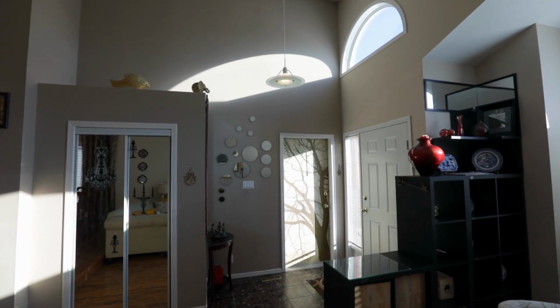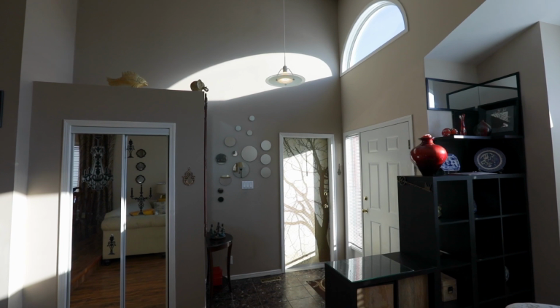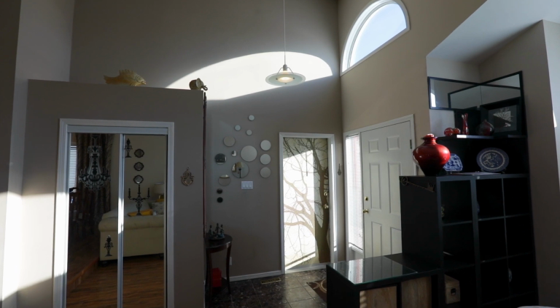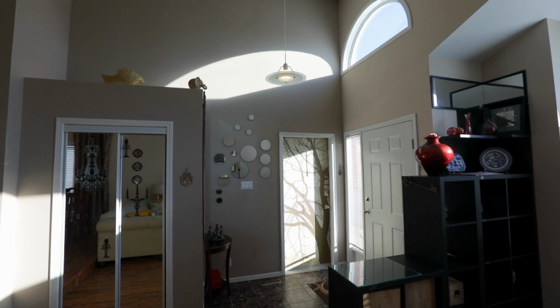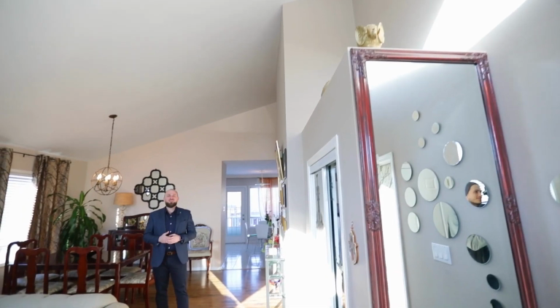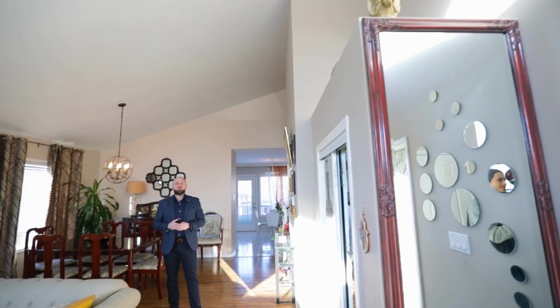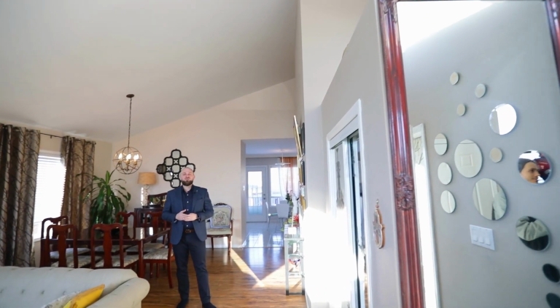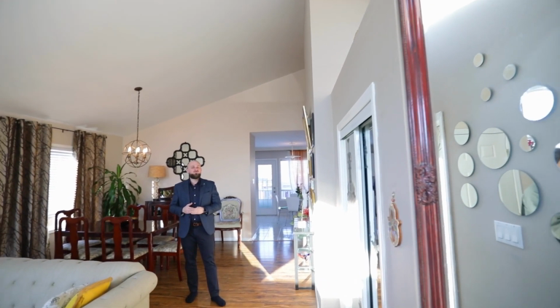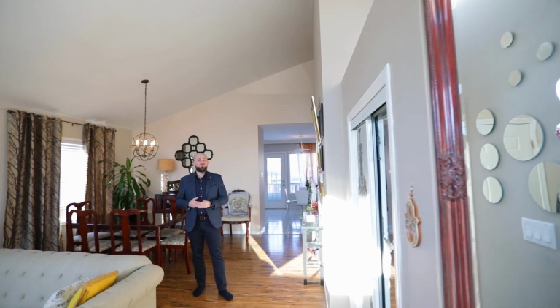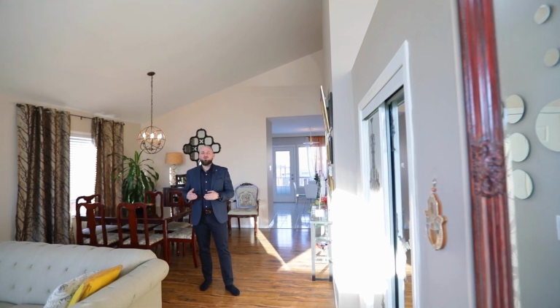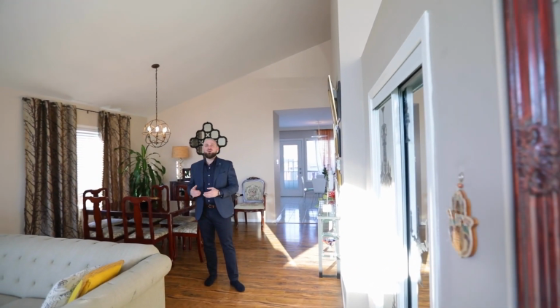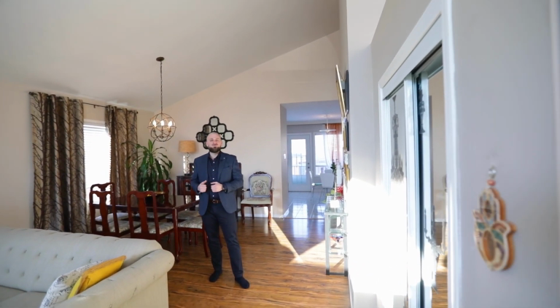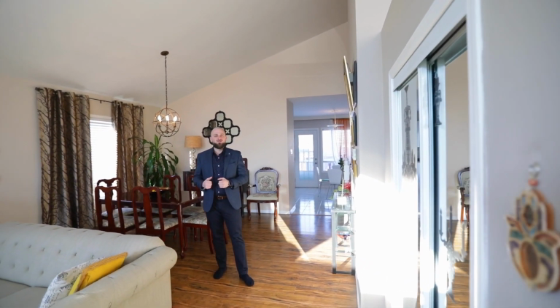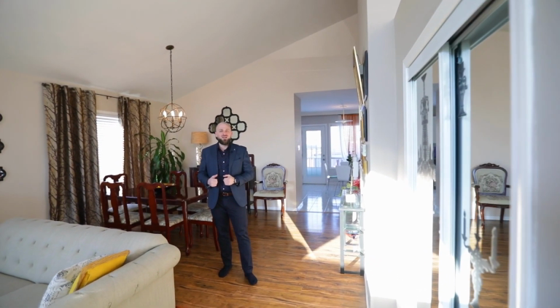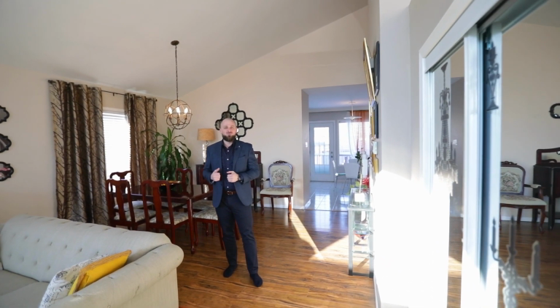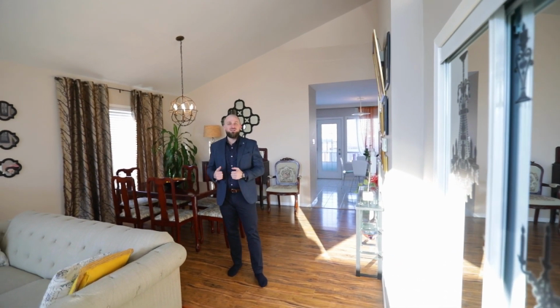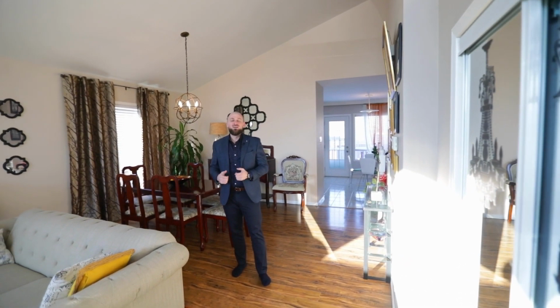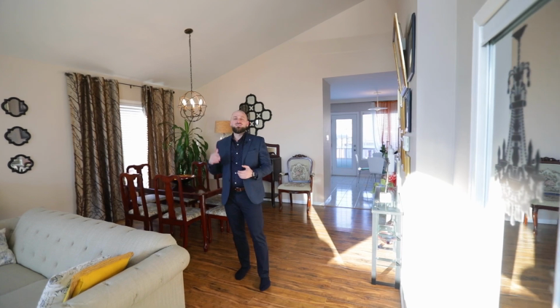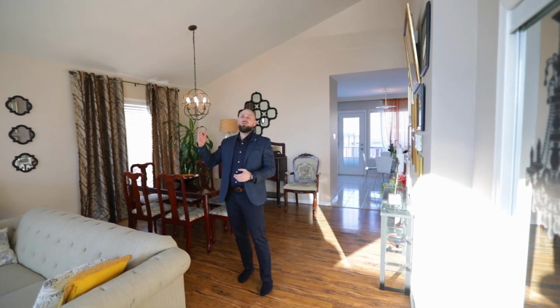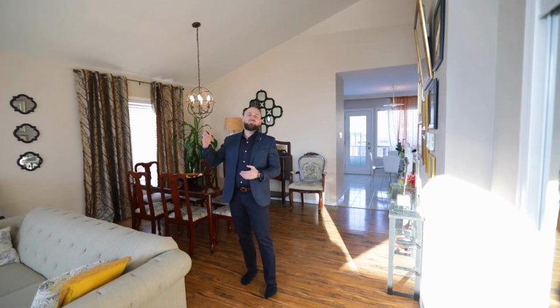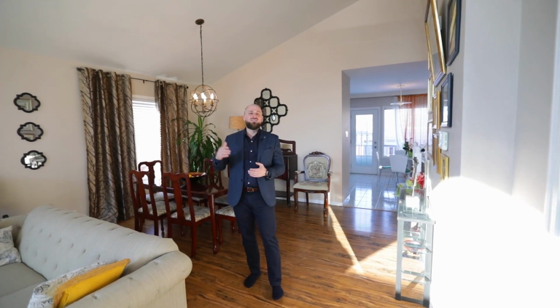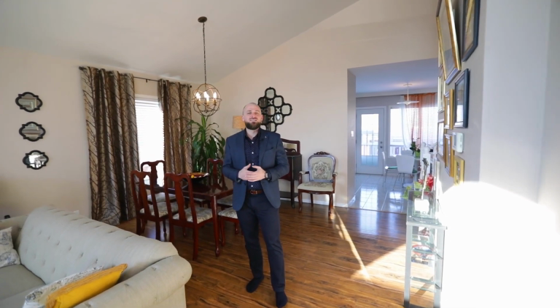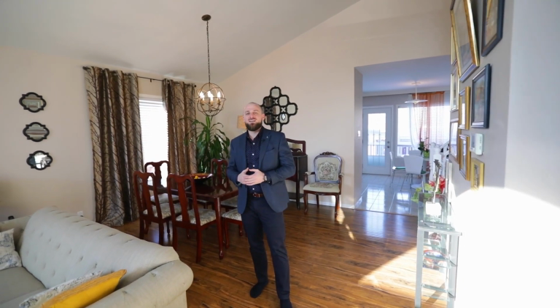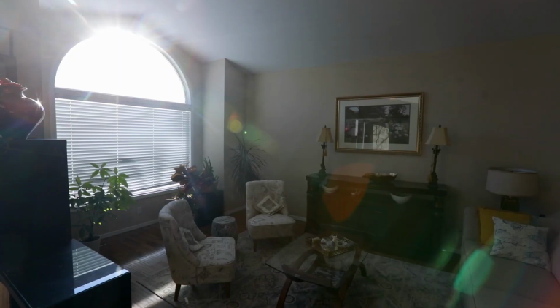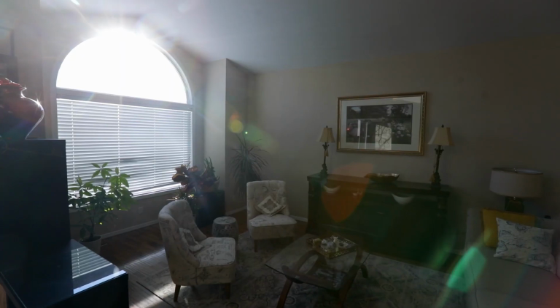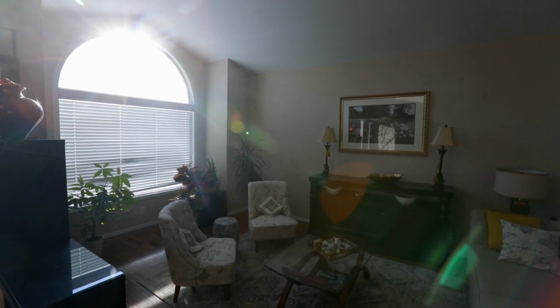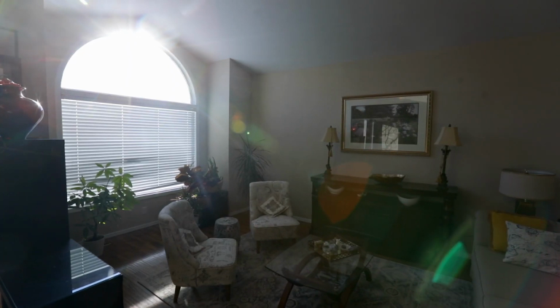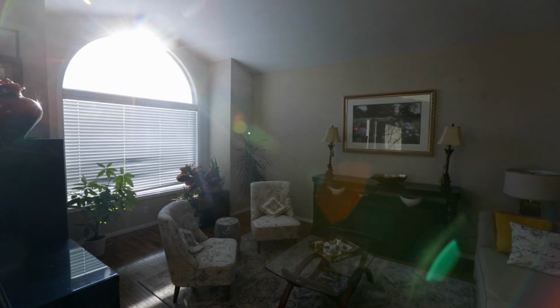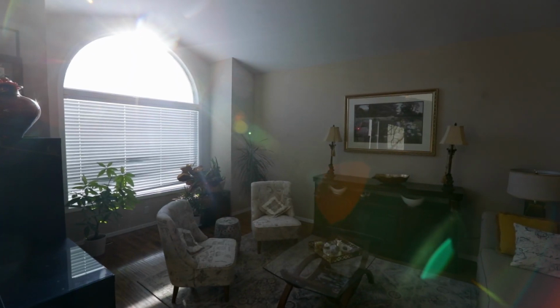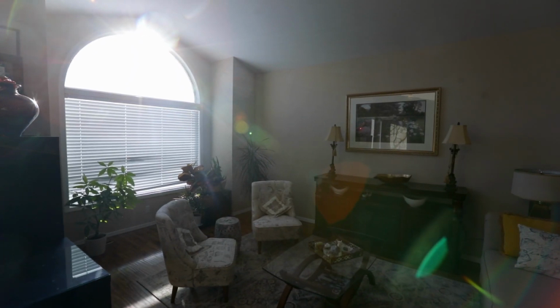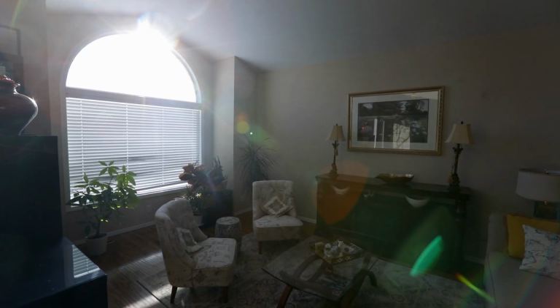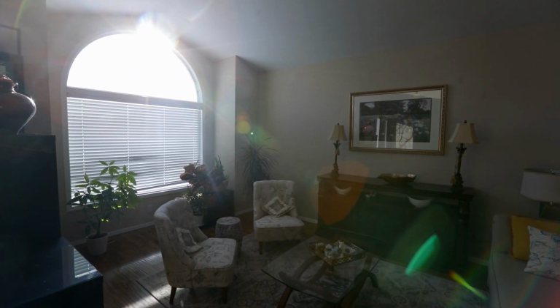As you walk into this place you're greeted with beautiful open concept living room dining room area with high vaulted ceilings and big windows that provide ample light throughout the day.